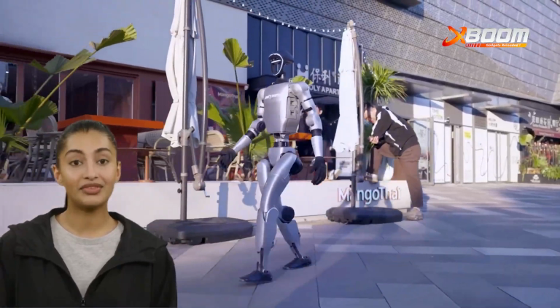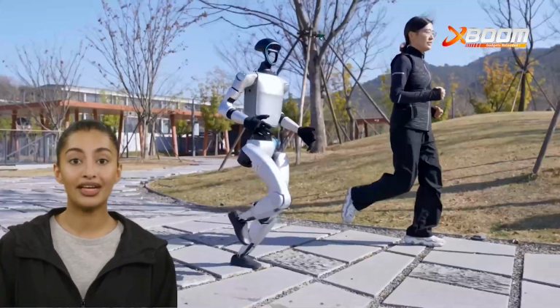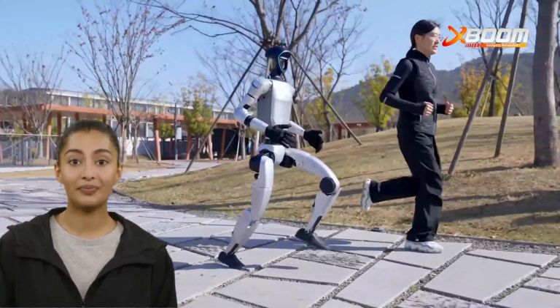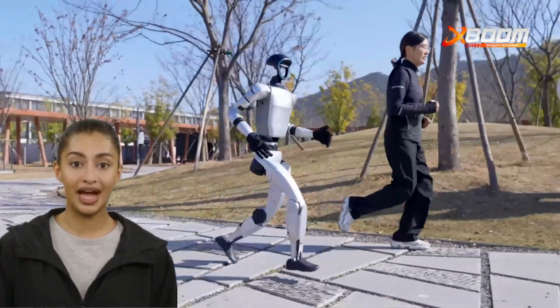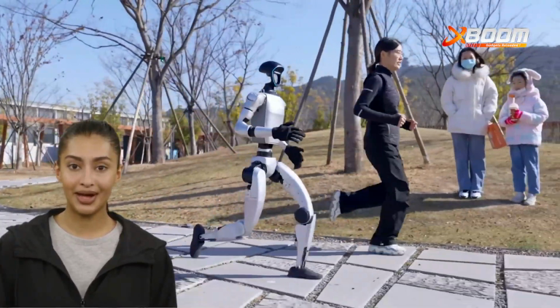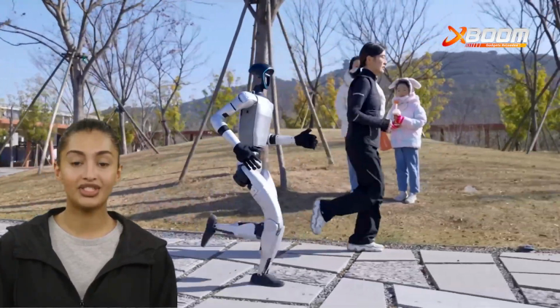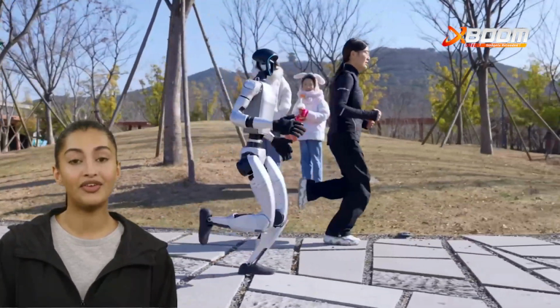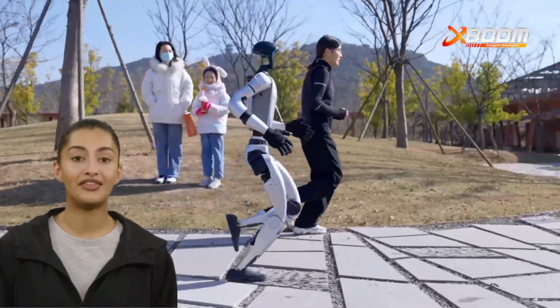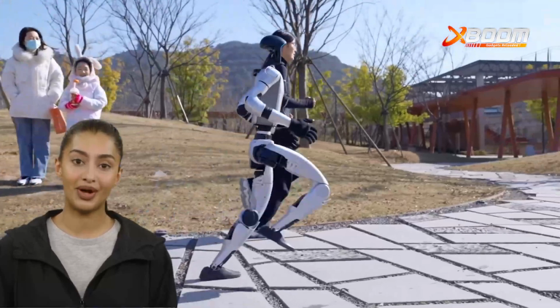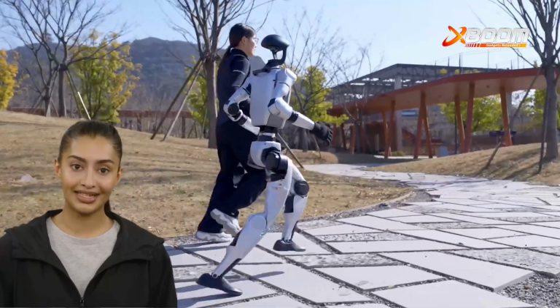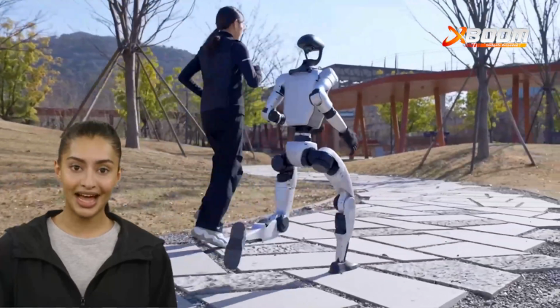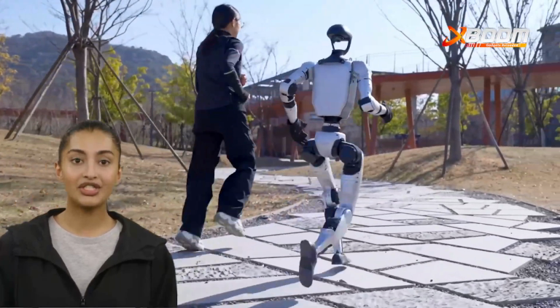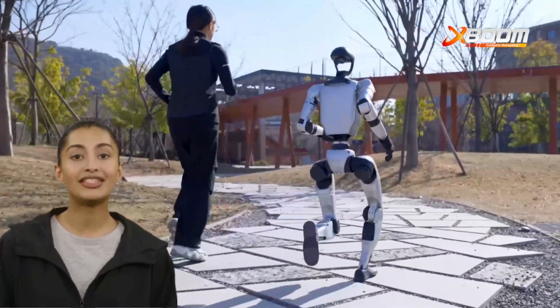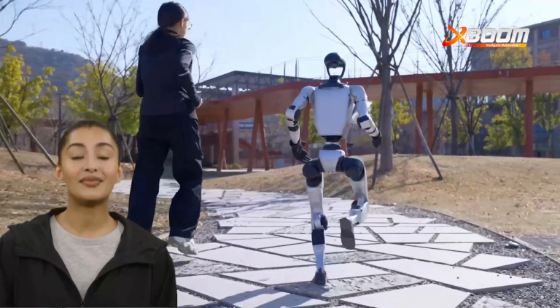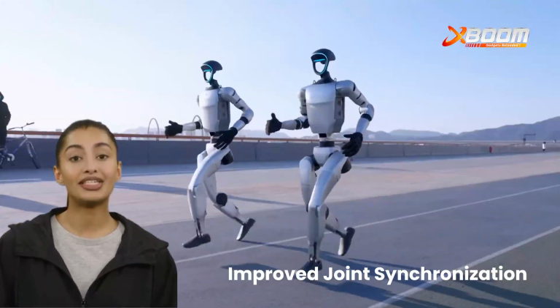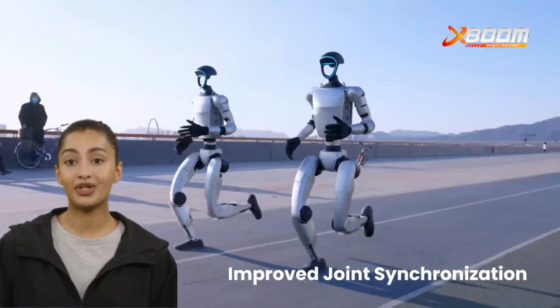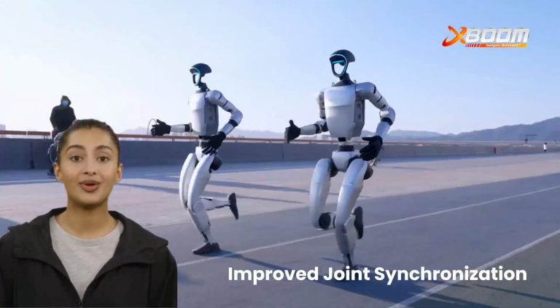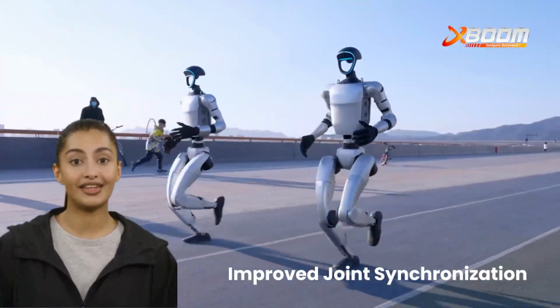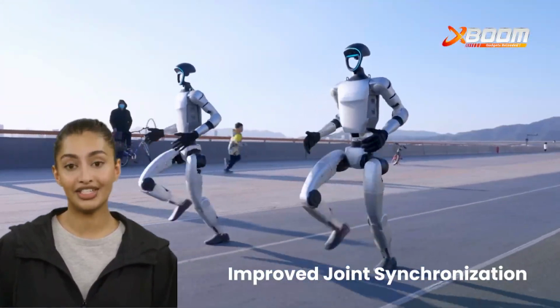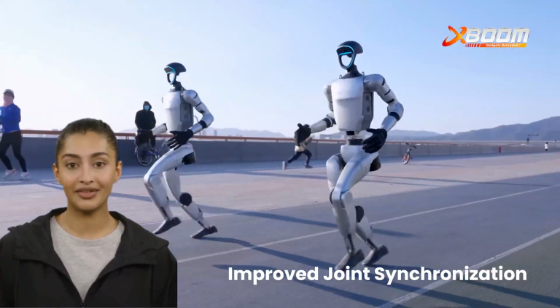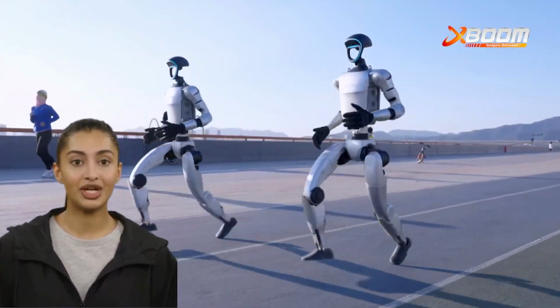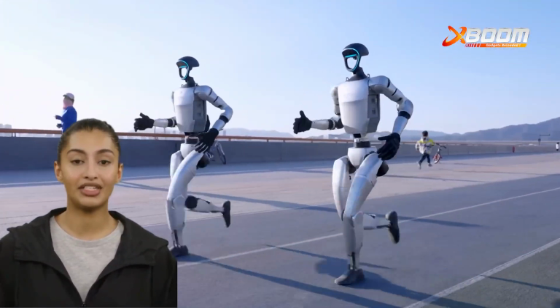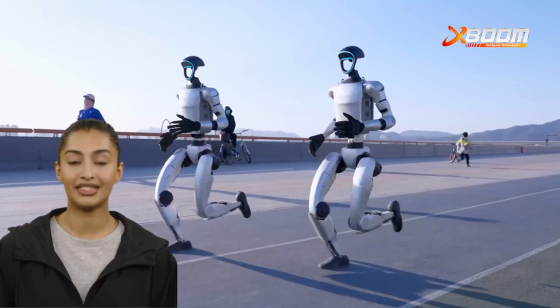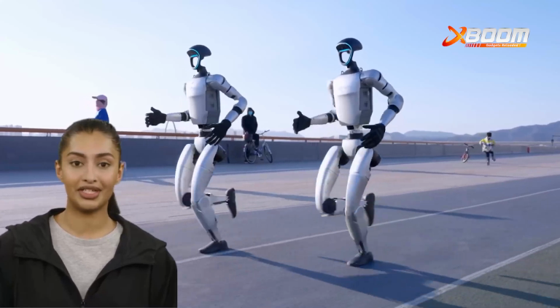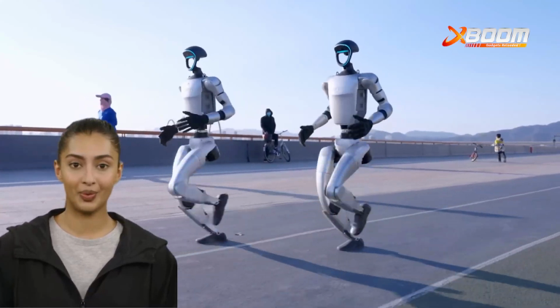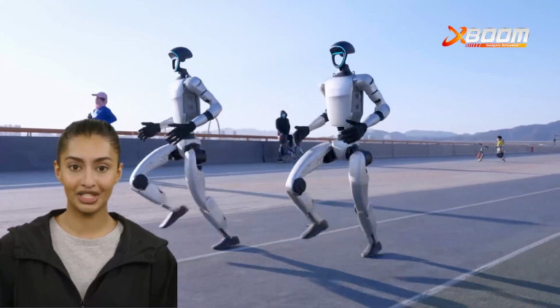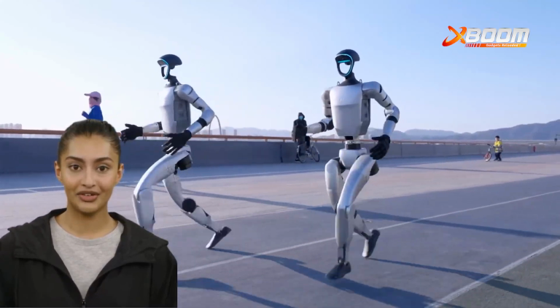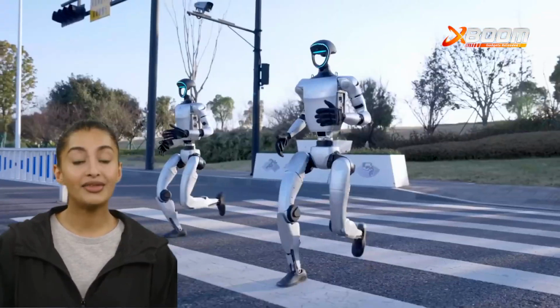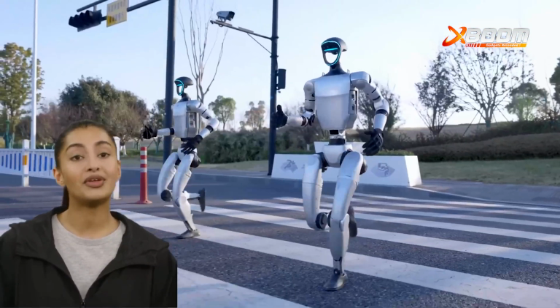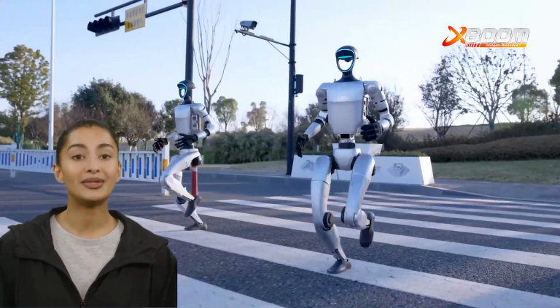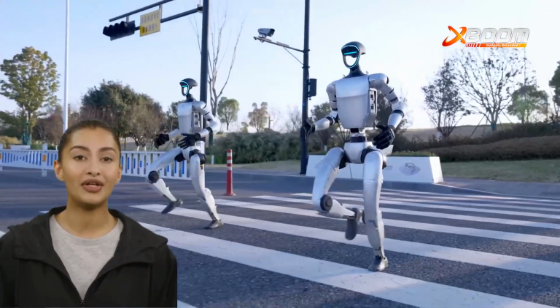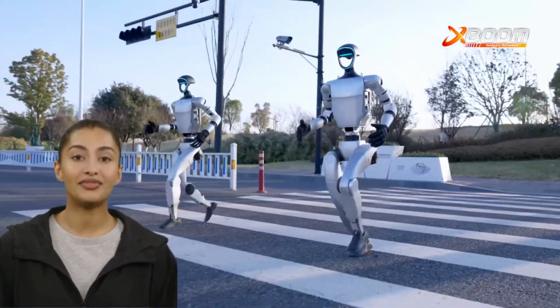The walking upgrade optimizes stride length, foot placement, and energy efficiency. With improved joint synchronization, the G1 achieves smoother, more natural movement while reducing power consumption.